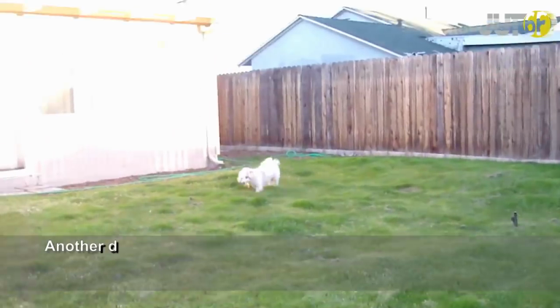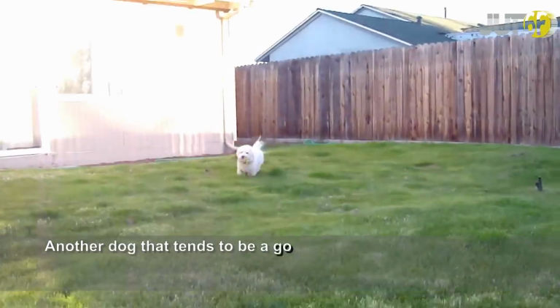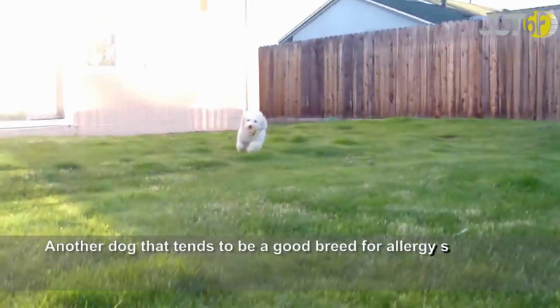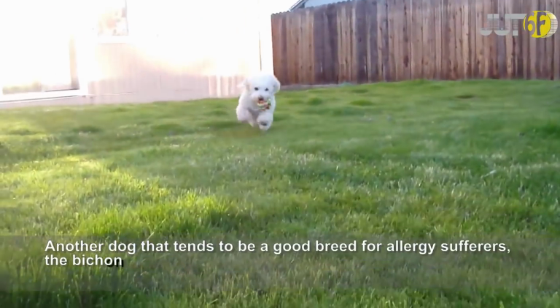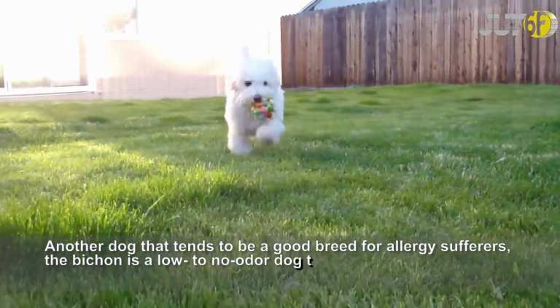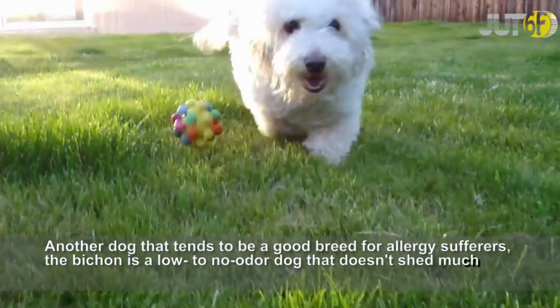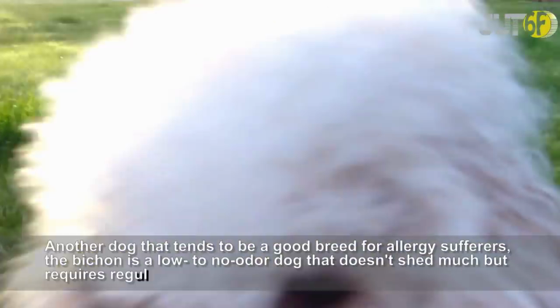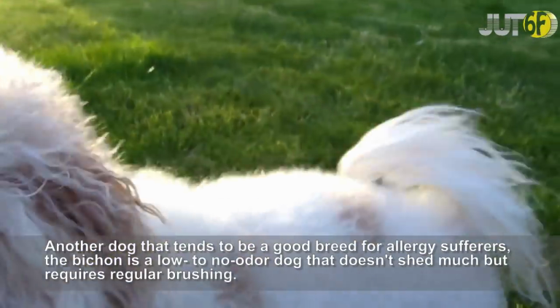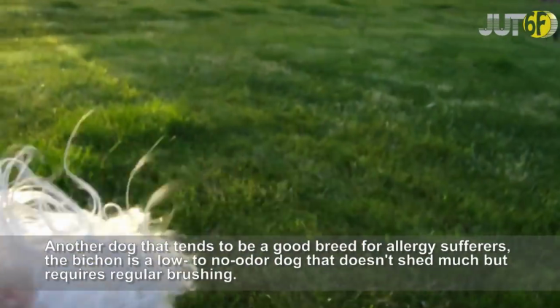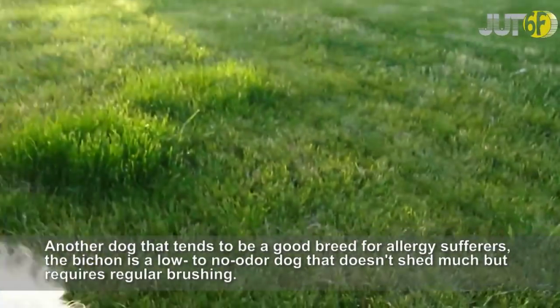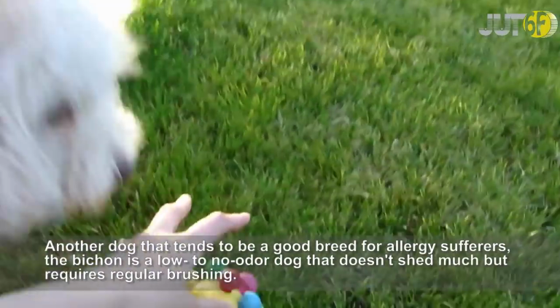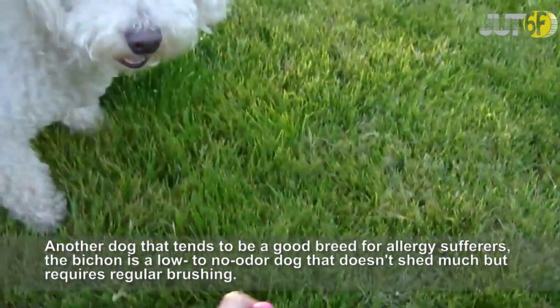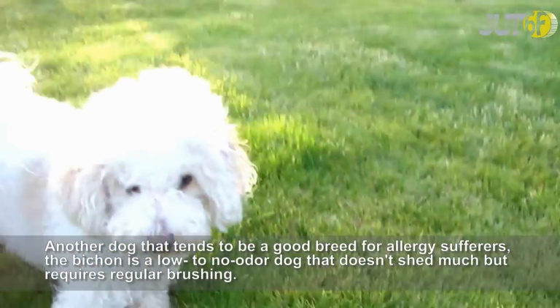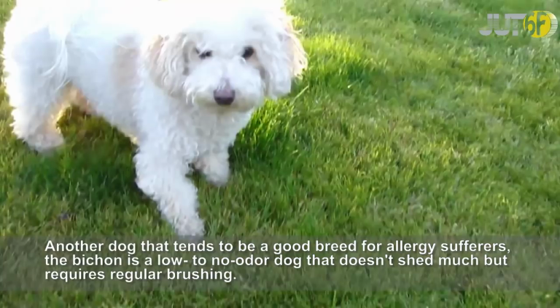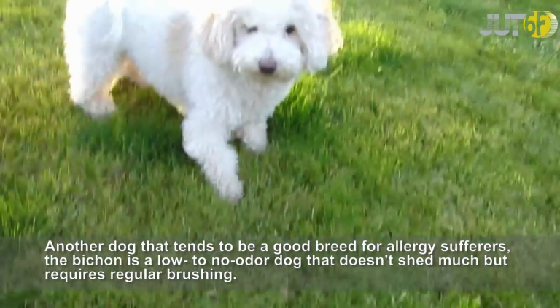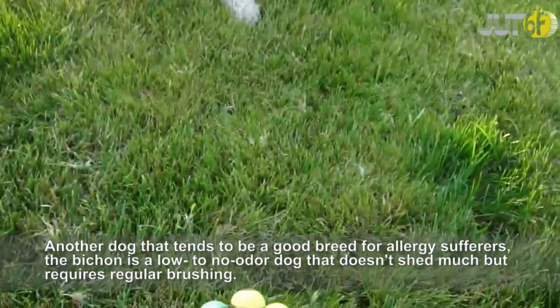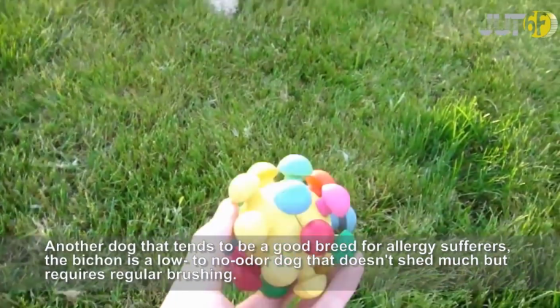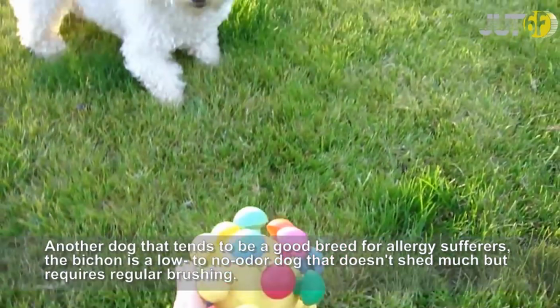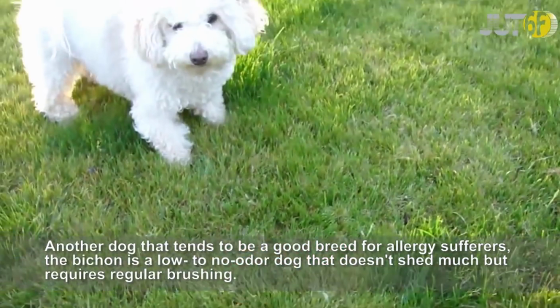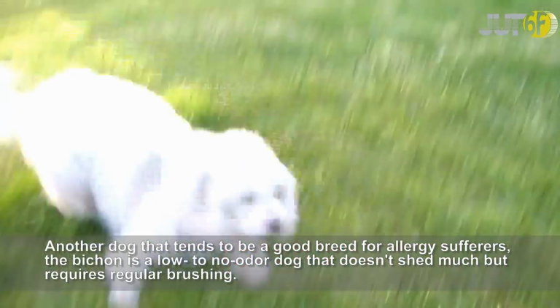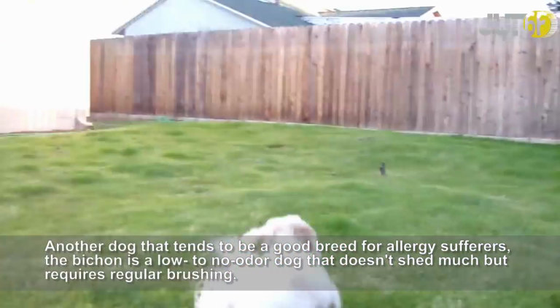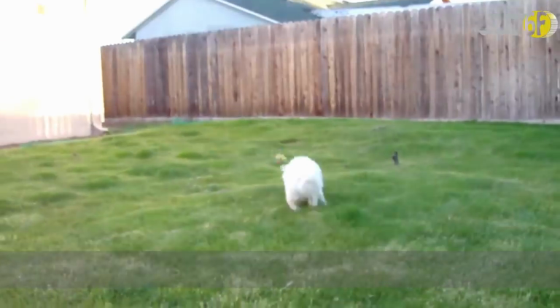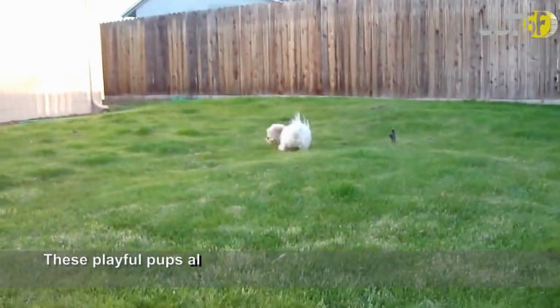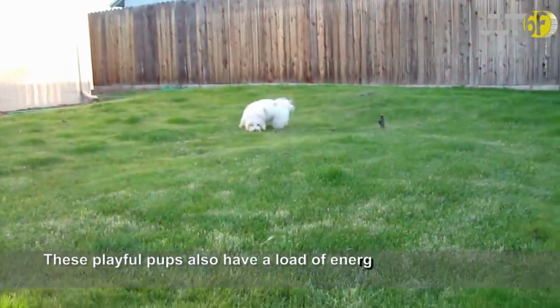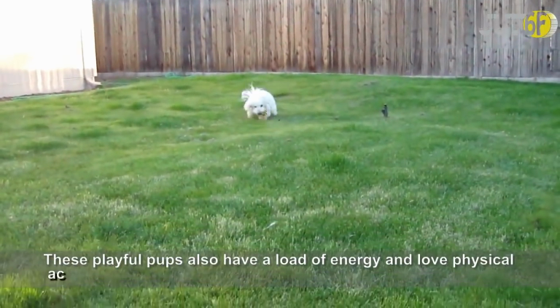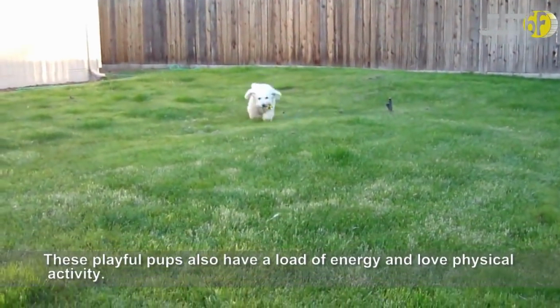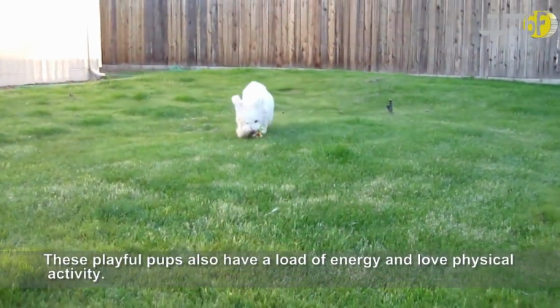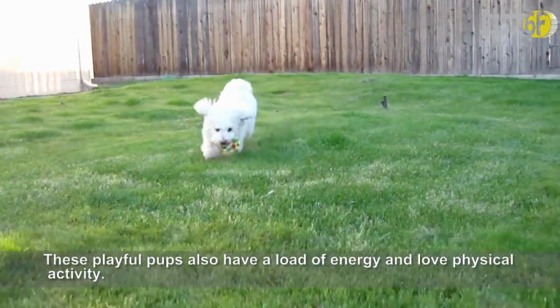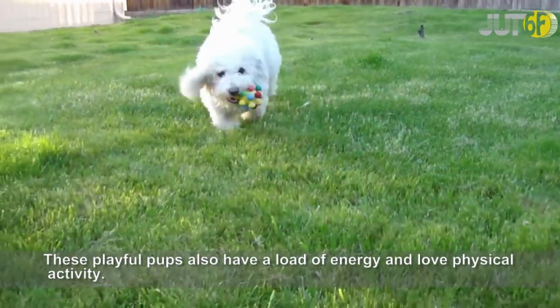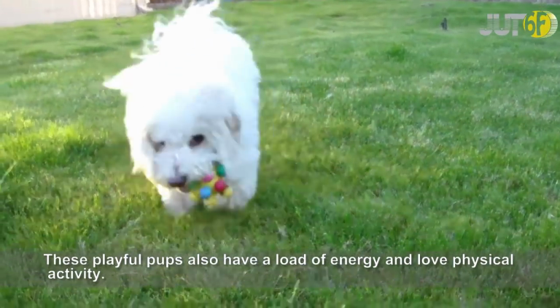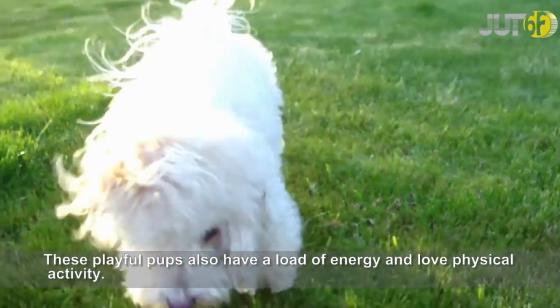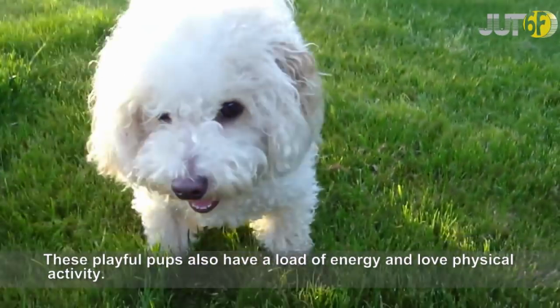Another dog that tends to be a good breed for allergy sufferers, the Bichon Frise is a low to no odor dog that doesn't shed much but requires regular brushing. These playful pups also have a load of energy and love physical activity.